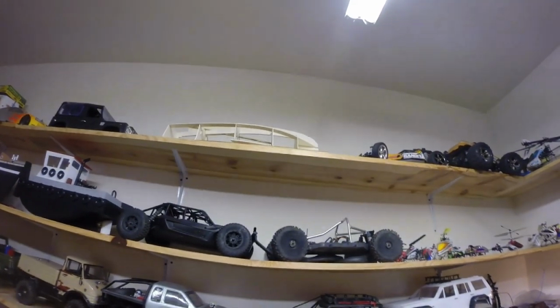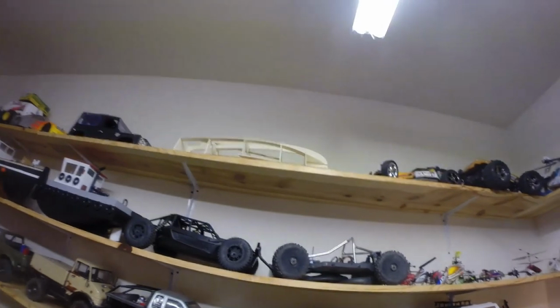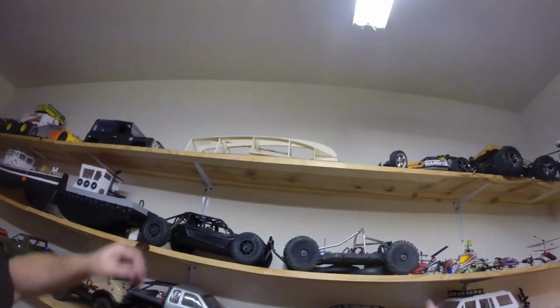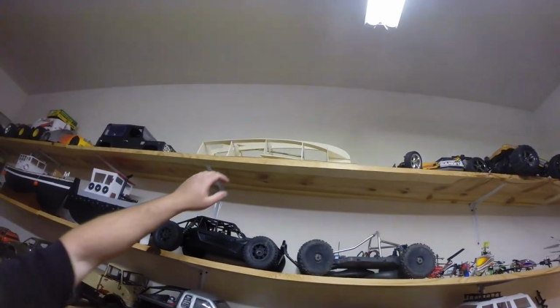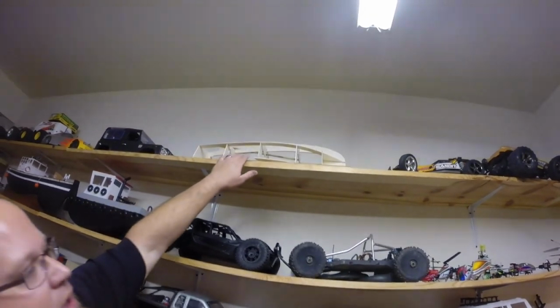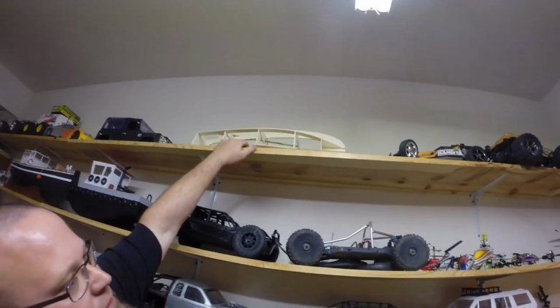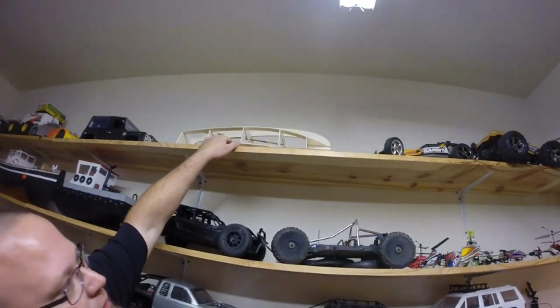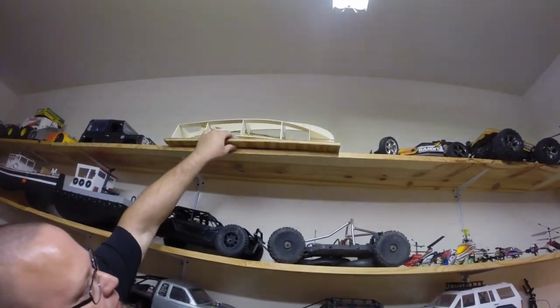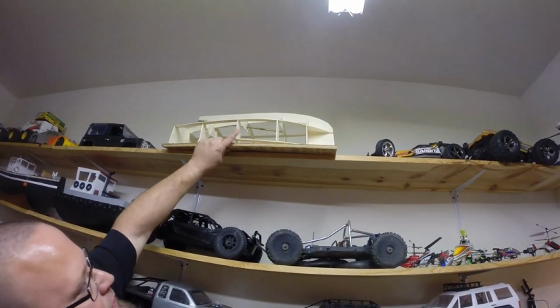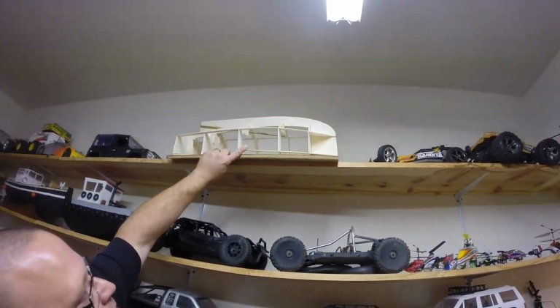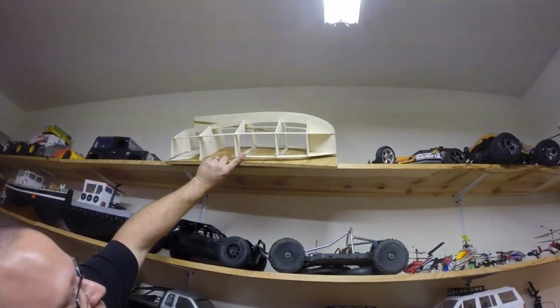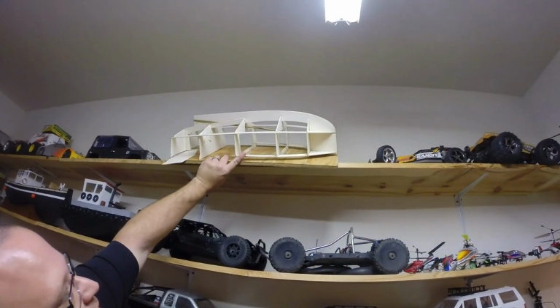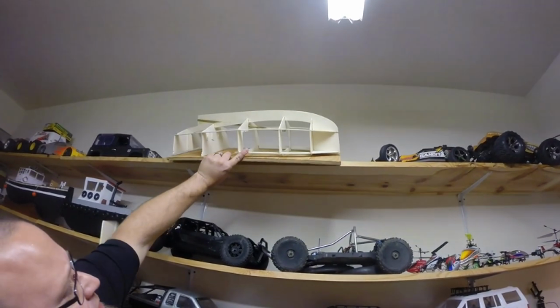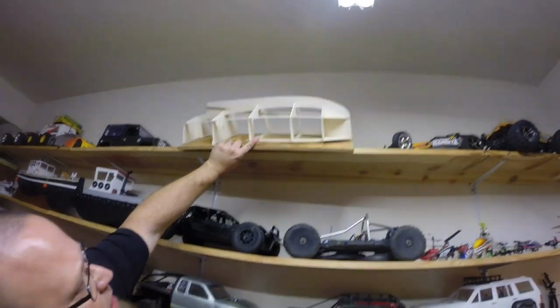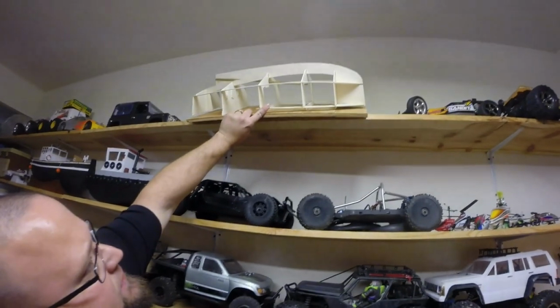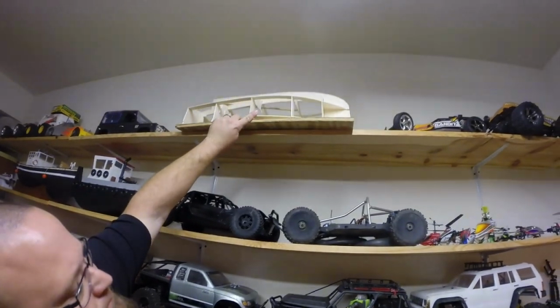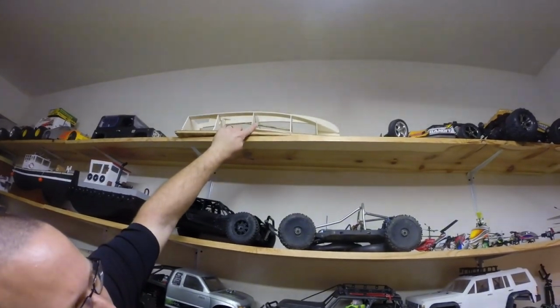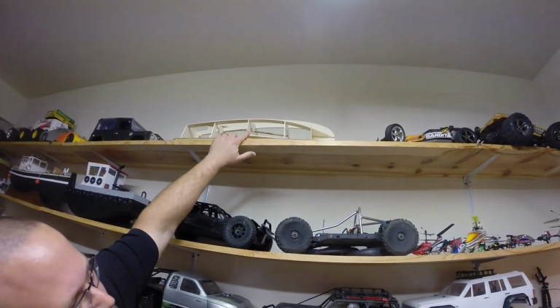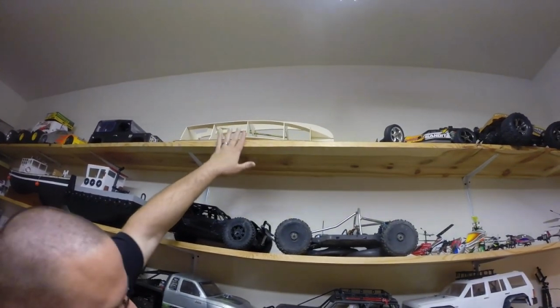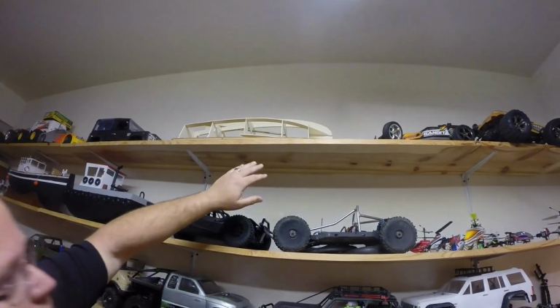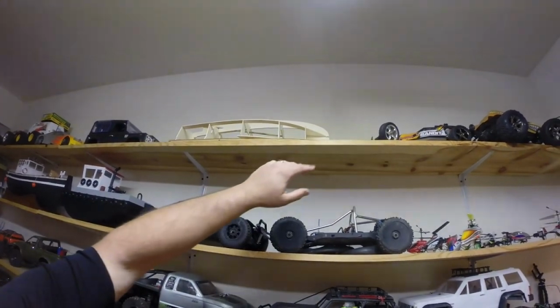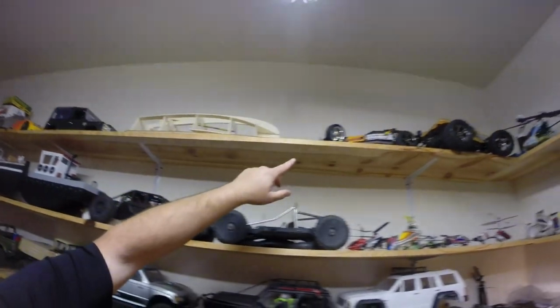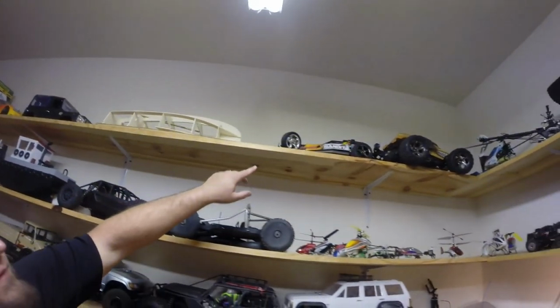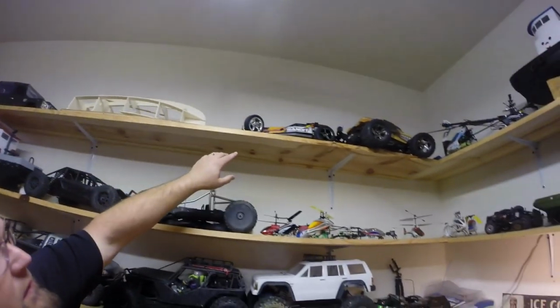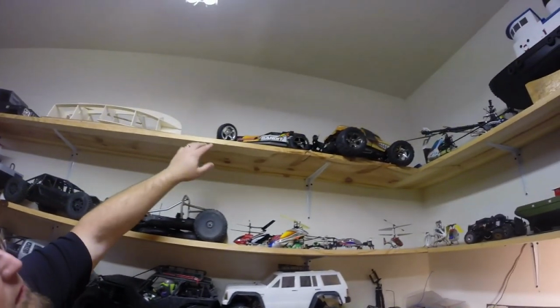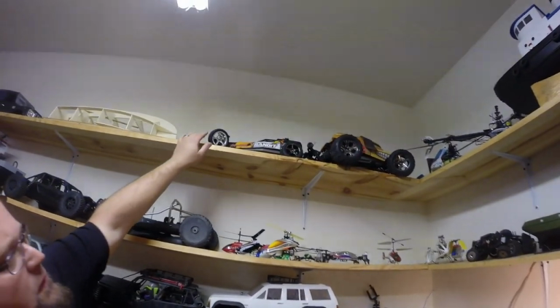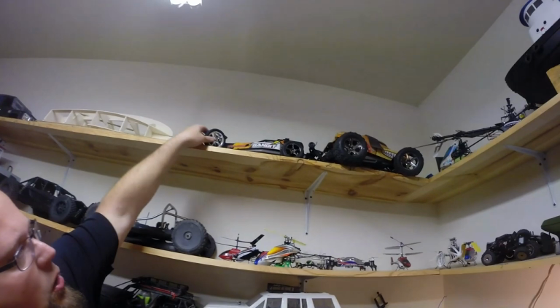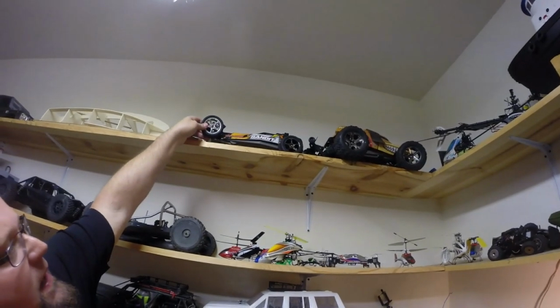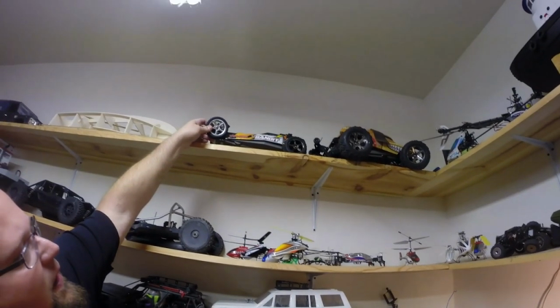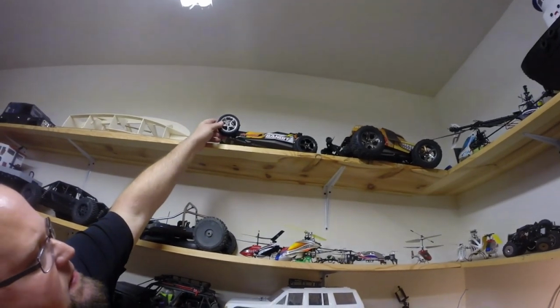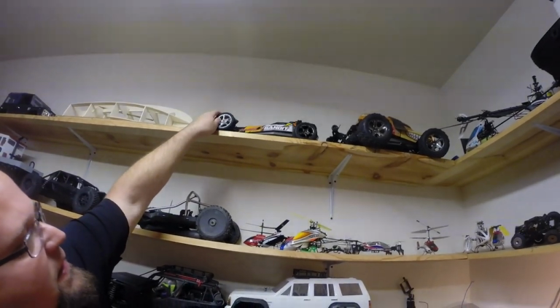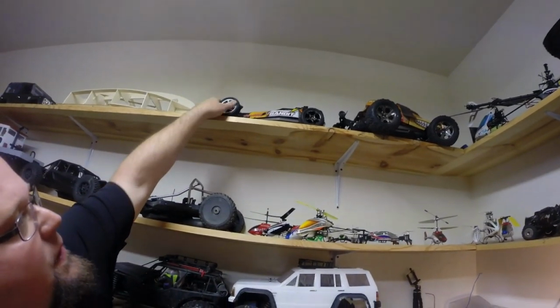Another kit that we're in the middle of — another Dumas kit. This is the Osprey. Old body Traxxas Bandit up here.